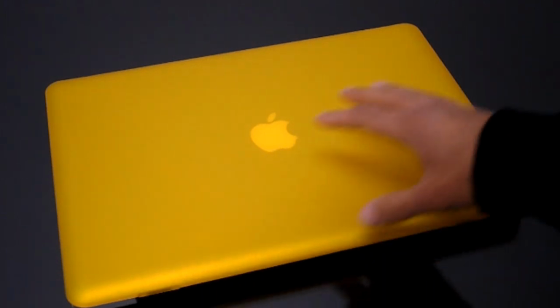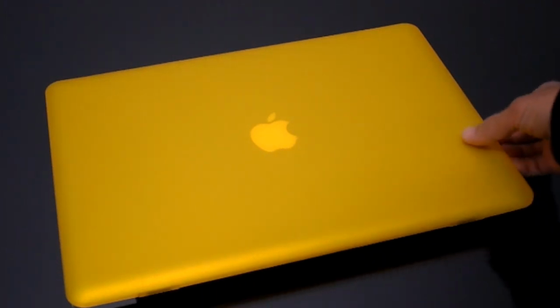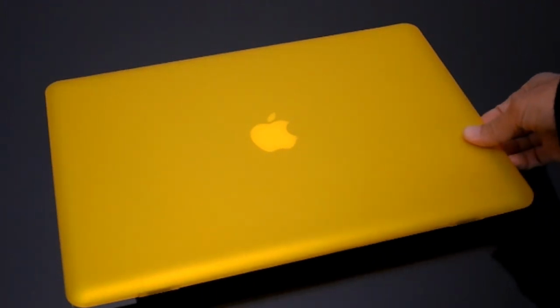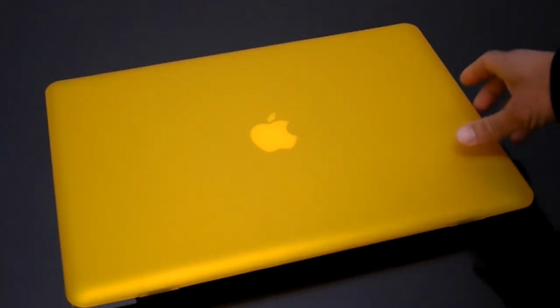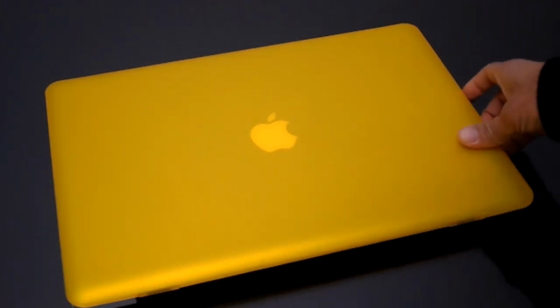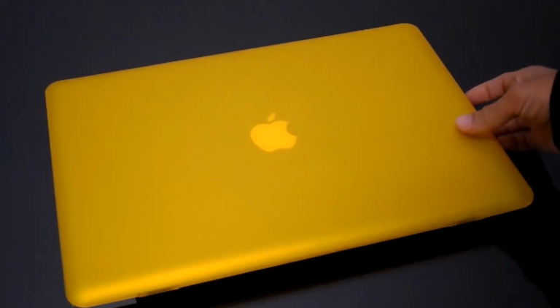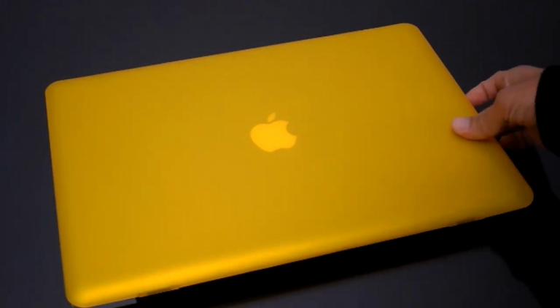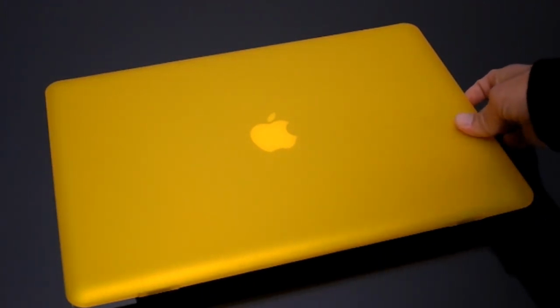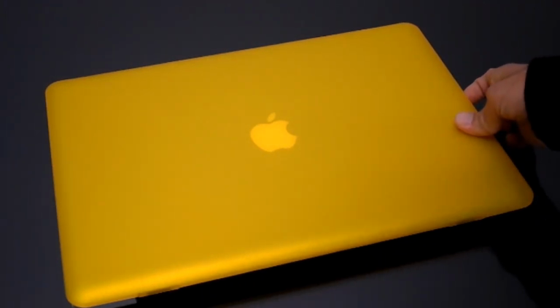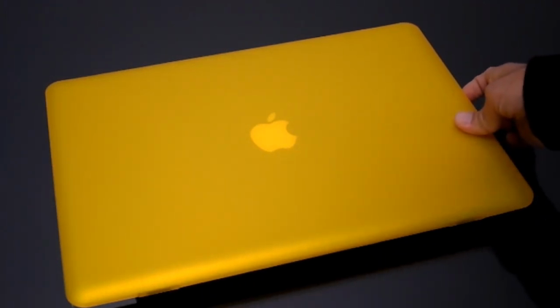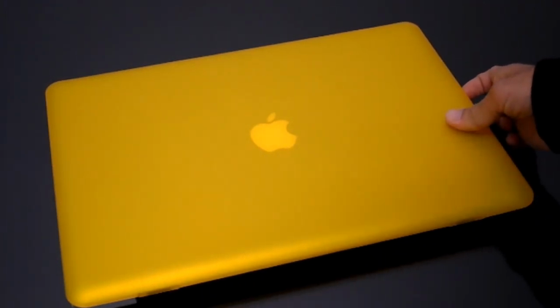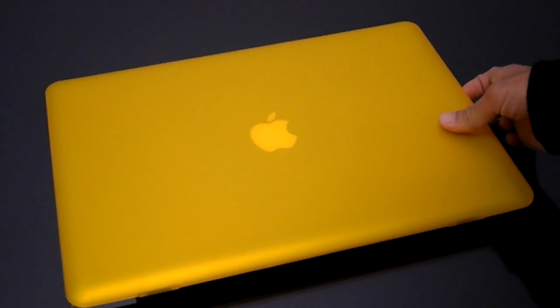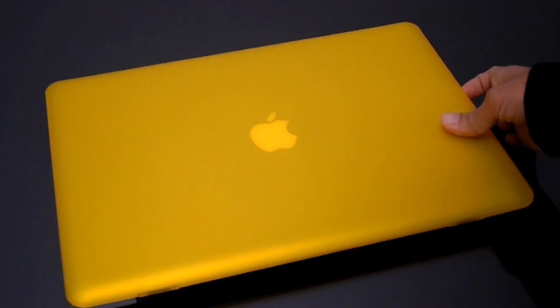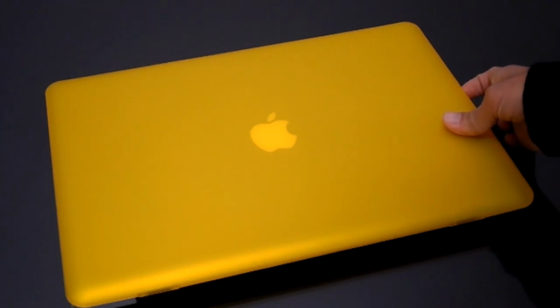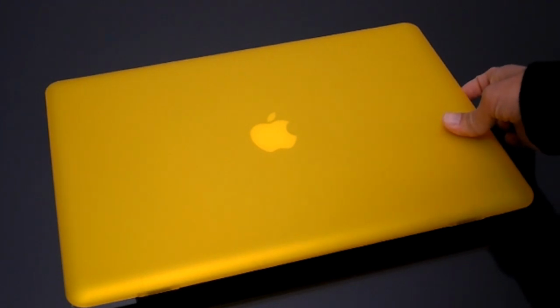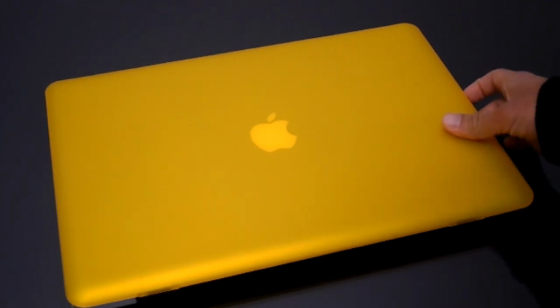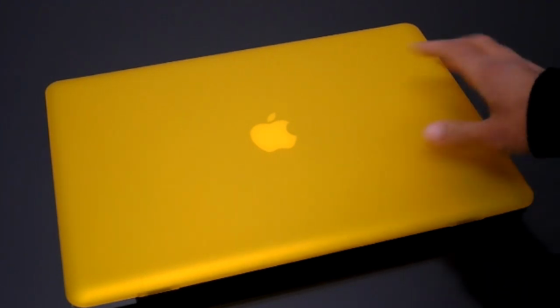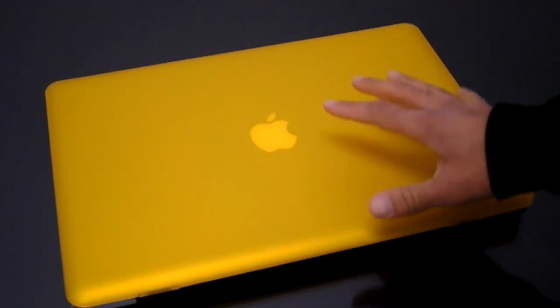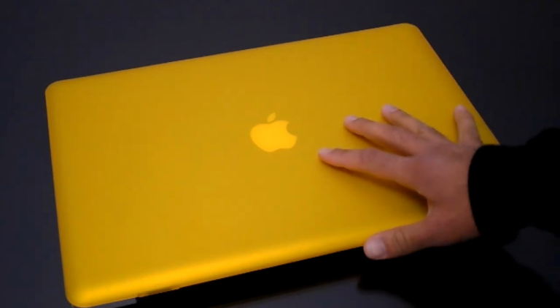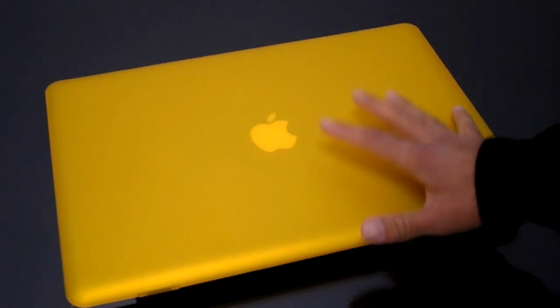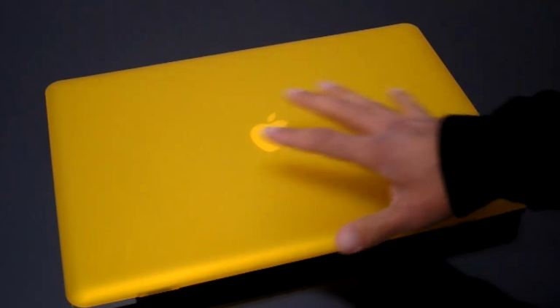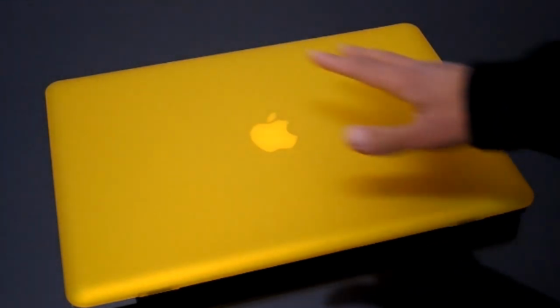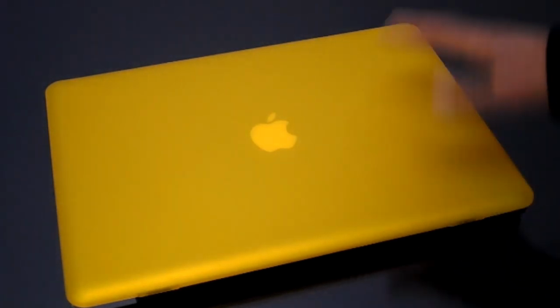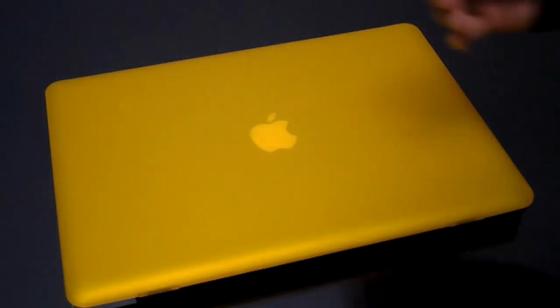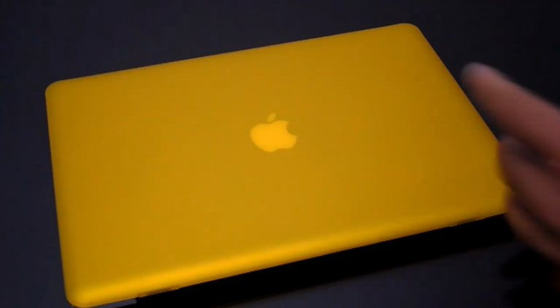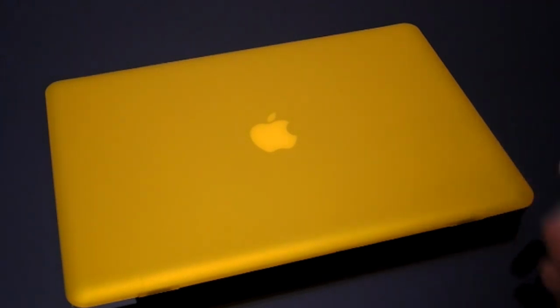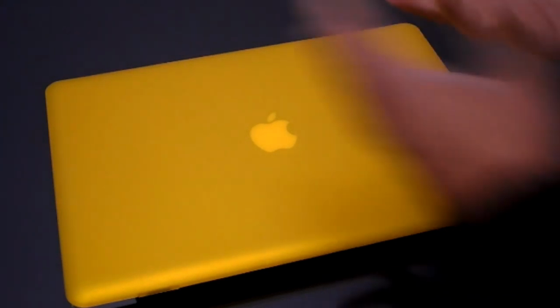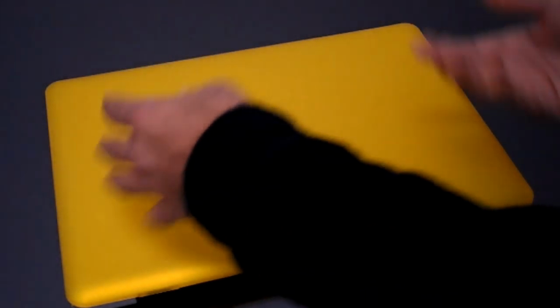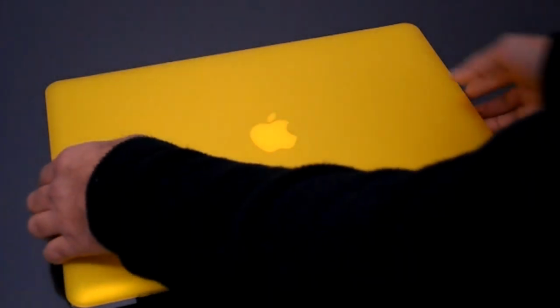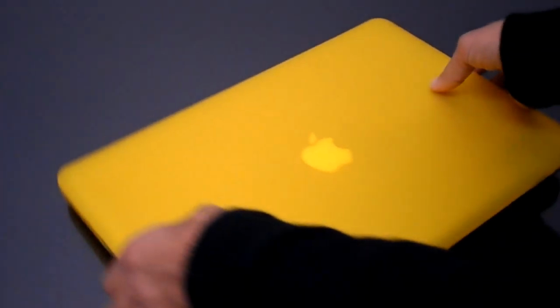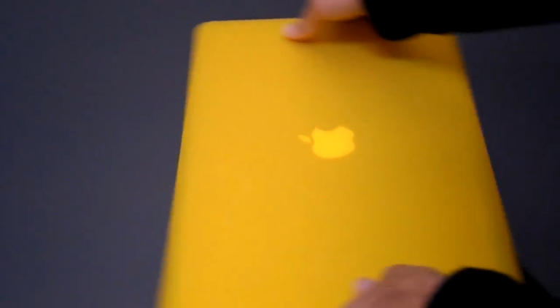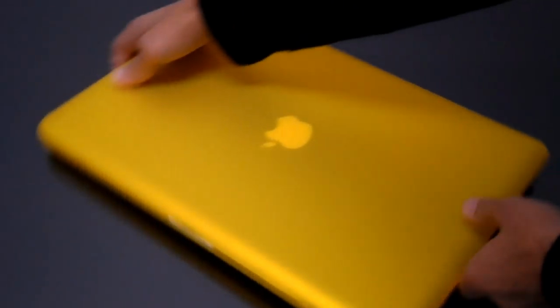So they've made these clips that you put down and they pretty much lock into place. So it is harder to get off, but usually when you put a case like this on, you just want to keep it on. You don't want to keep taking it on and off.